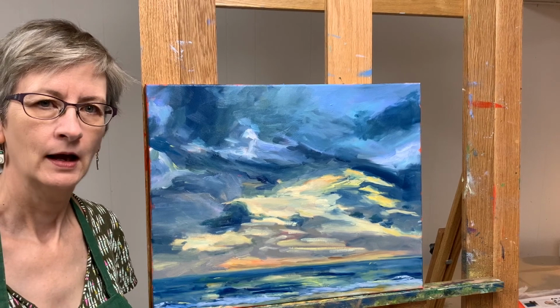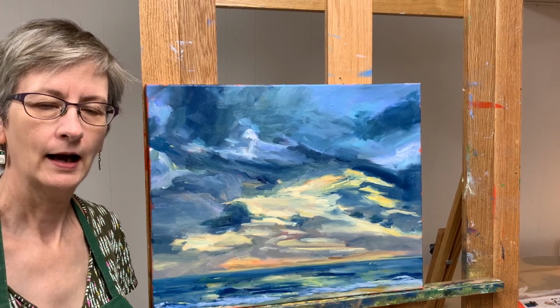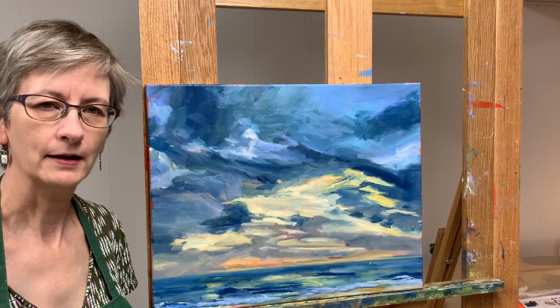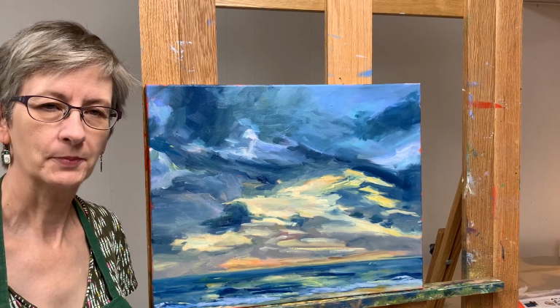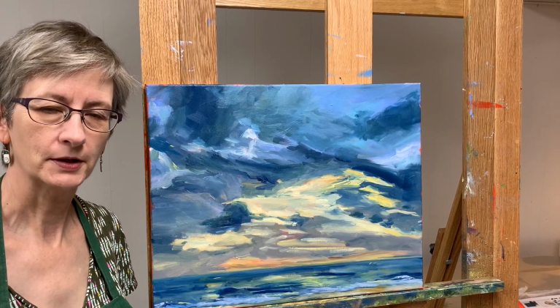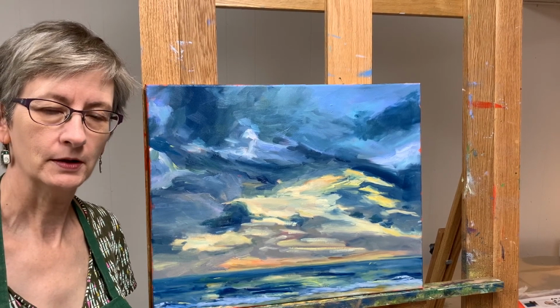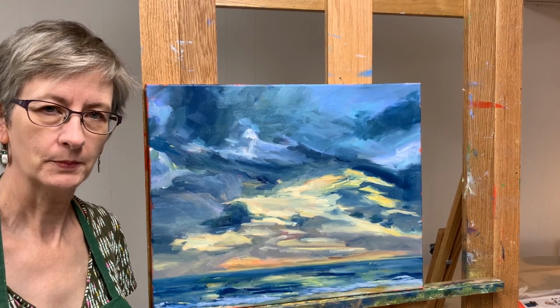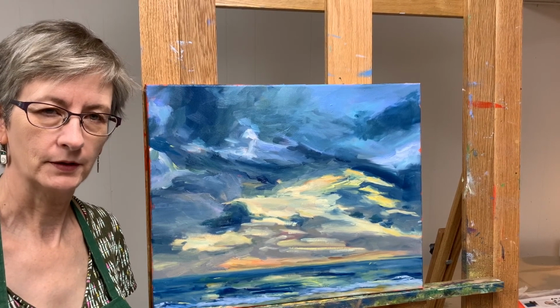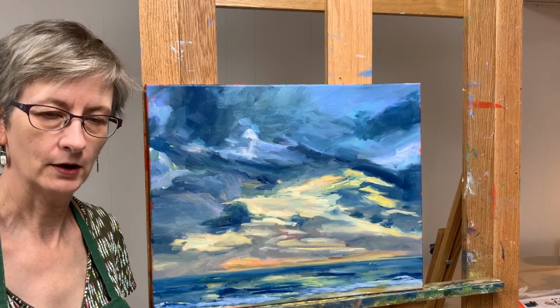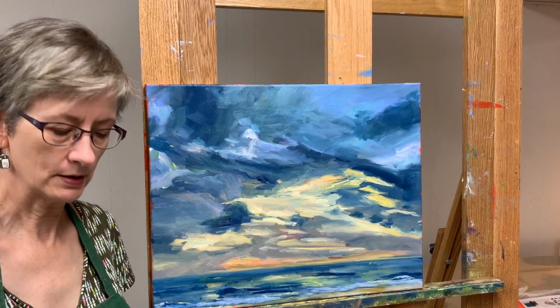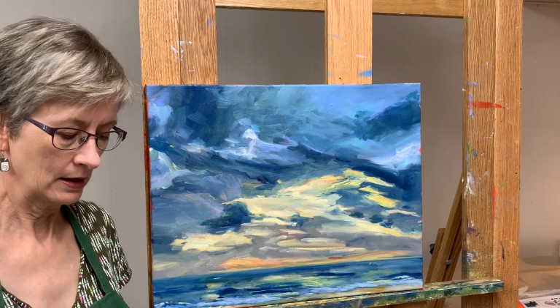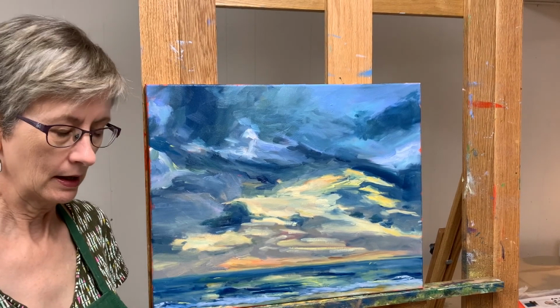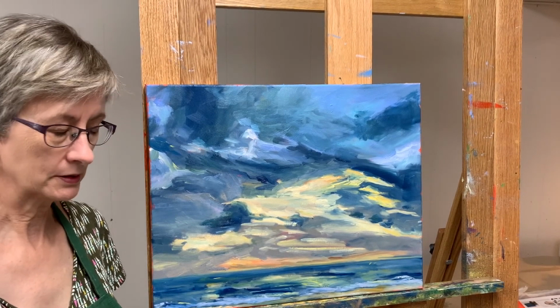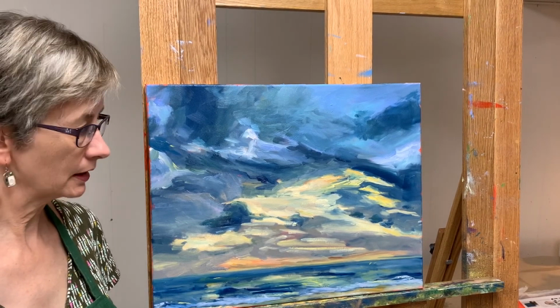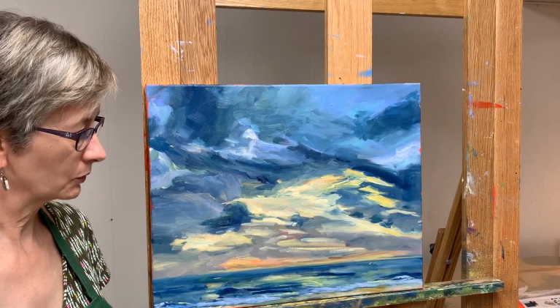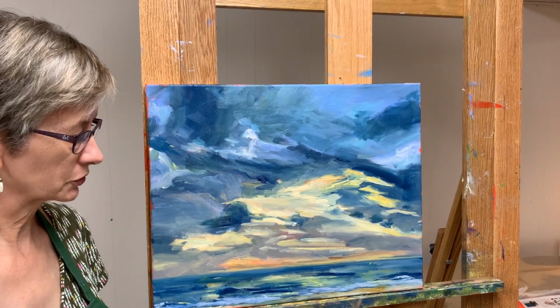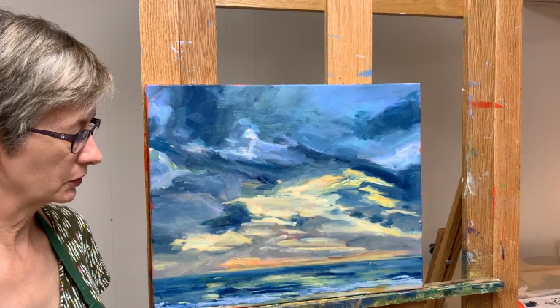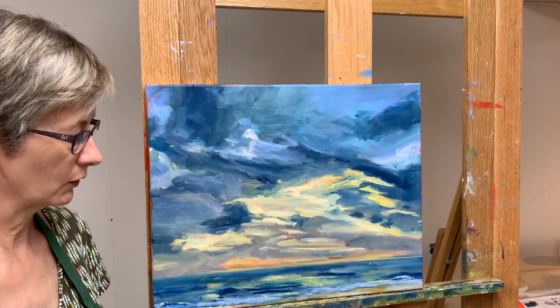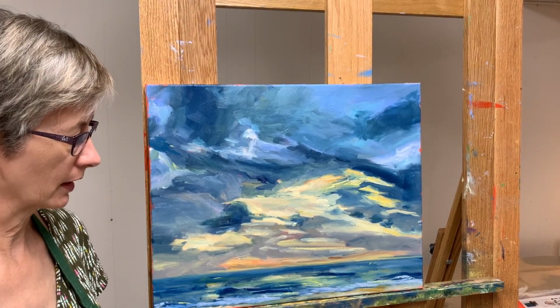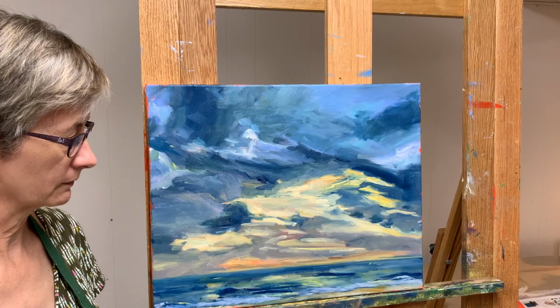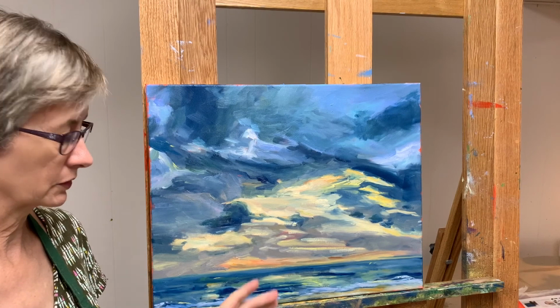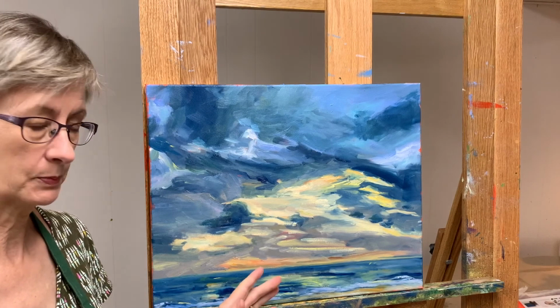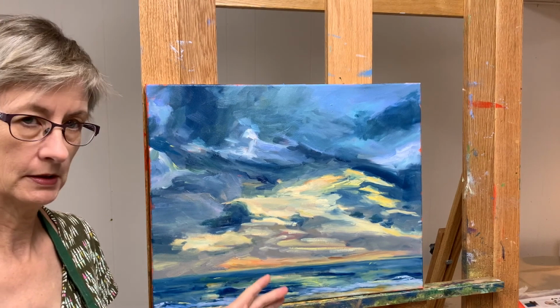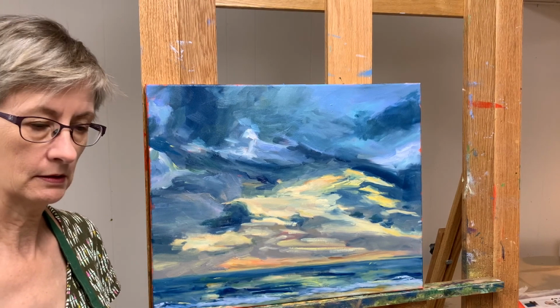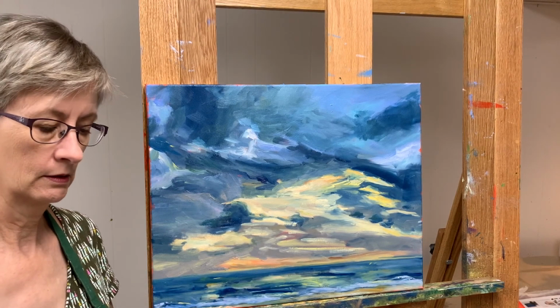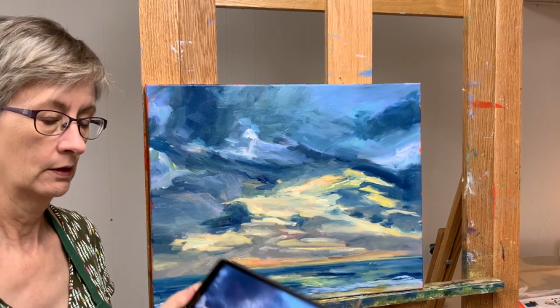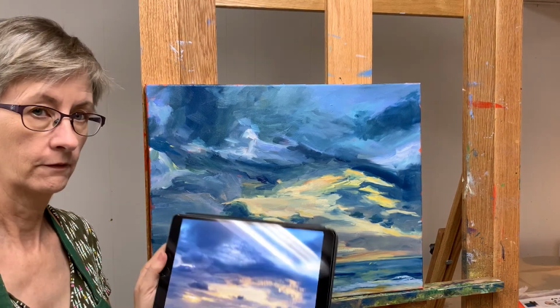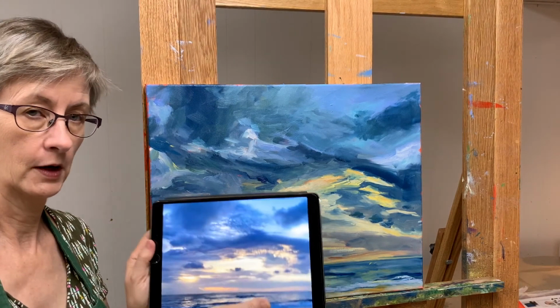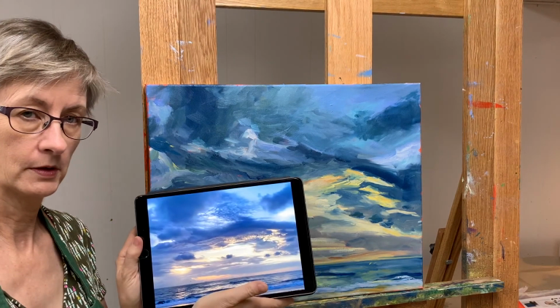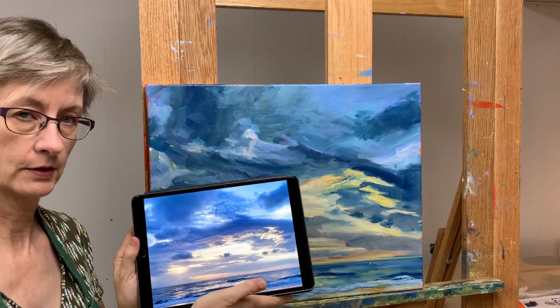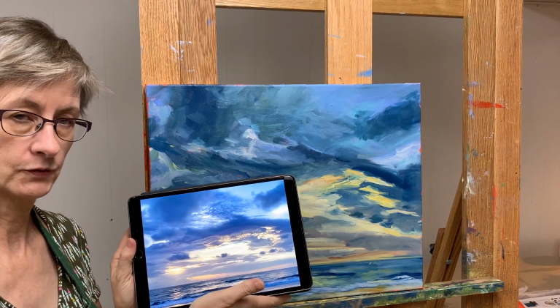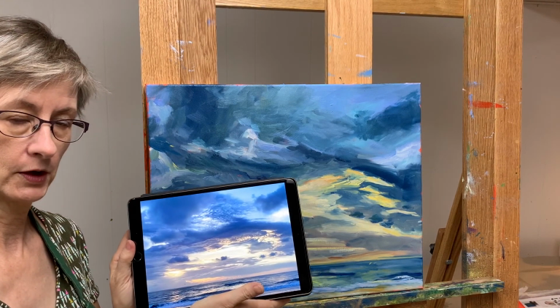Hi, I'm Bart Levy, Bart Levy Art. Today I want to show you how I got to this painting from this photo.